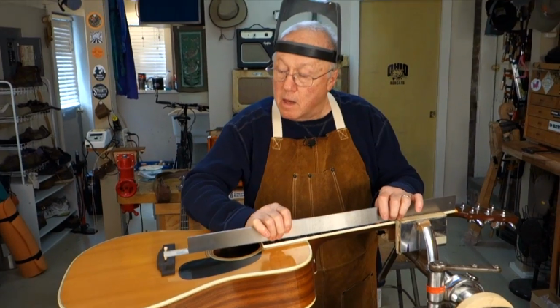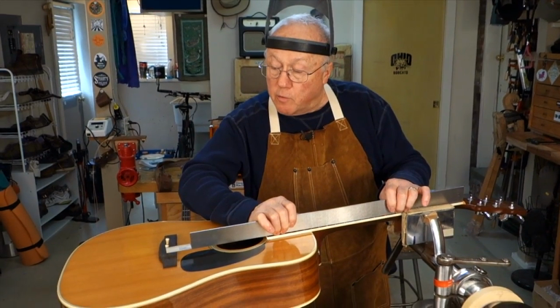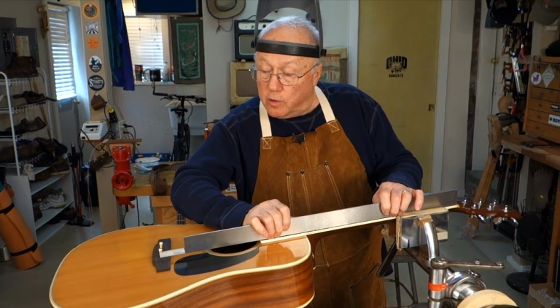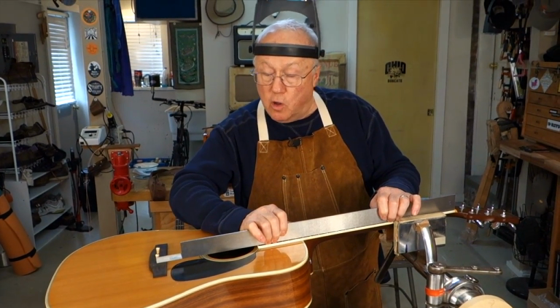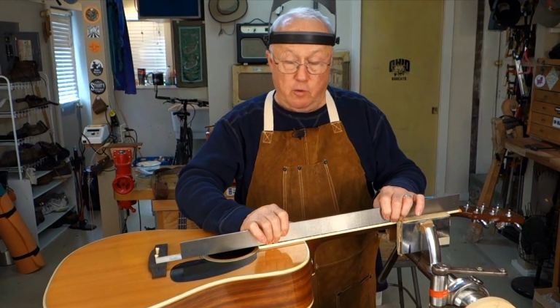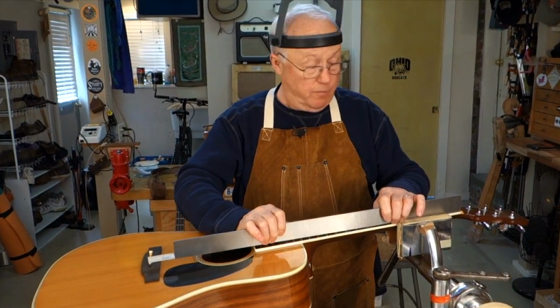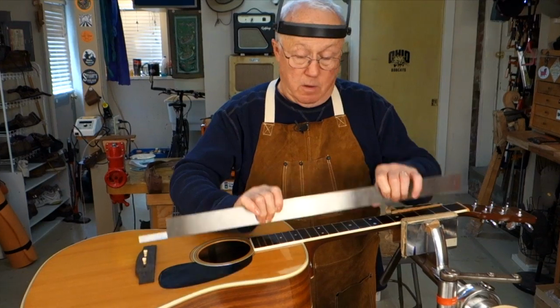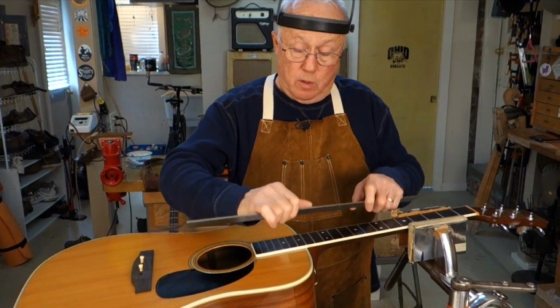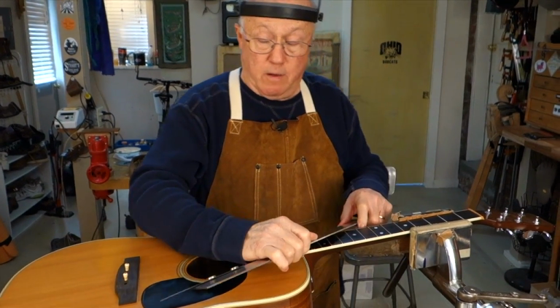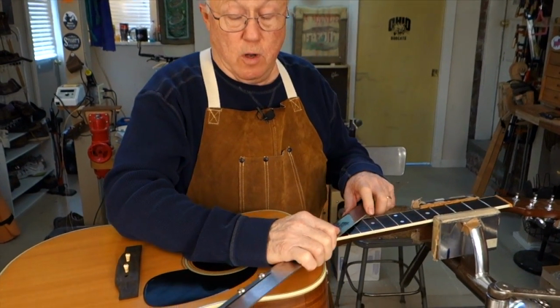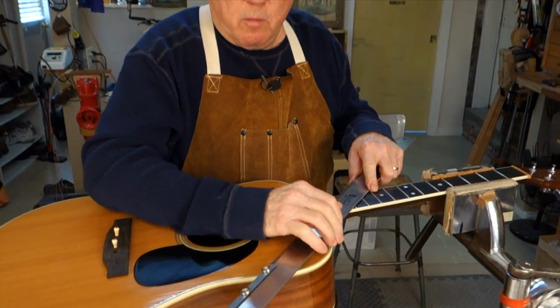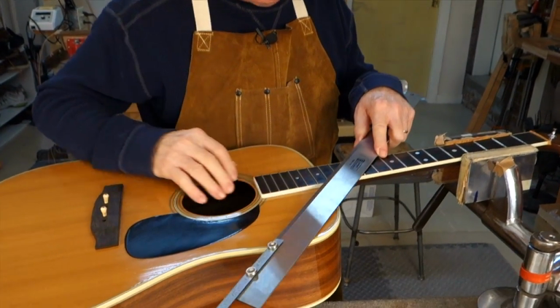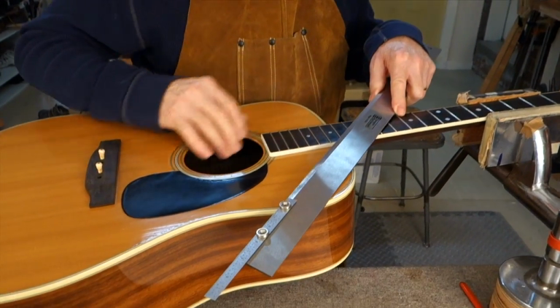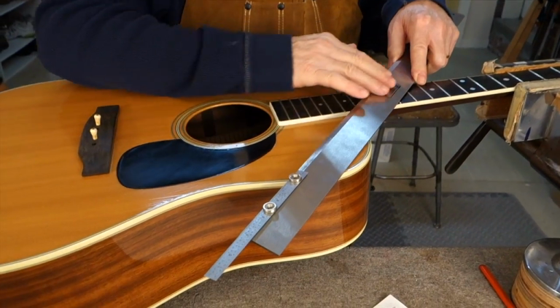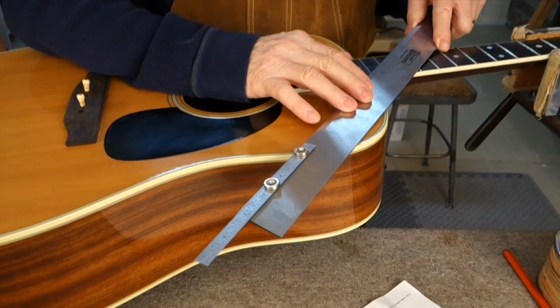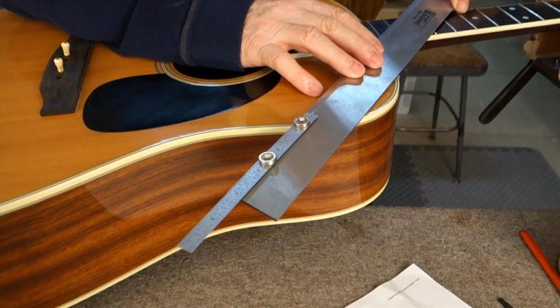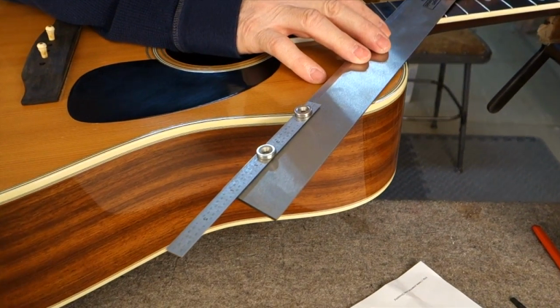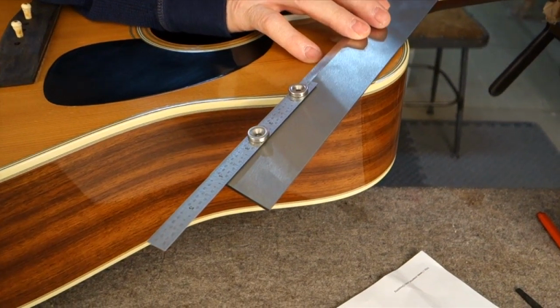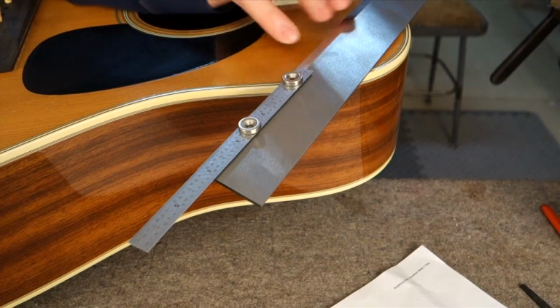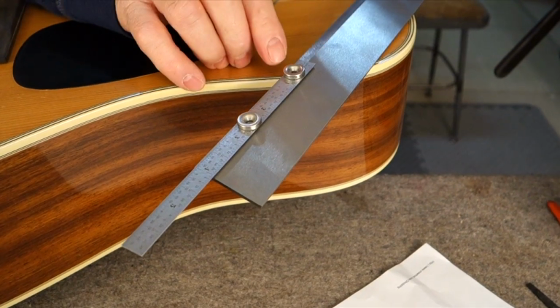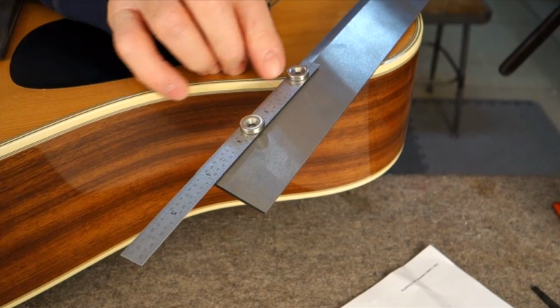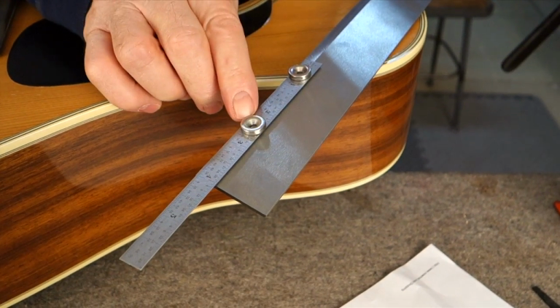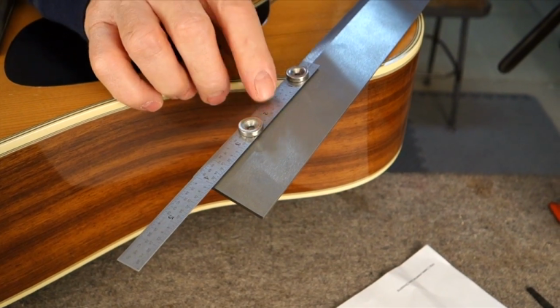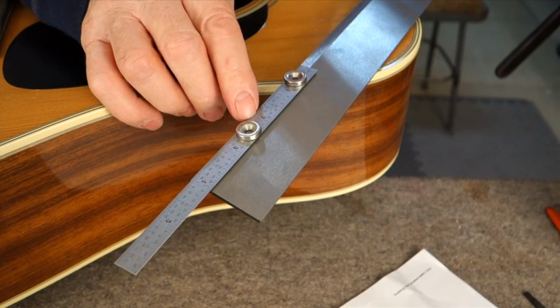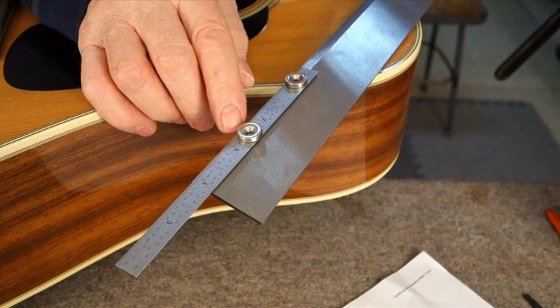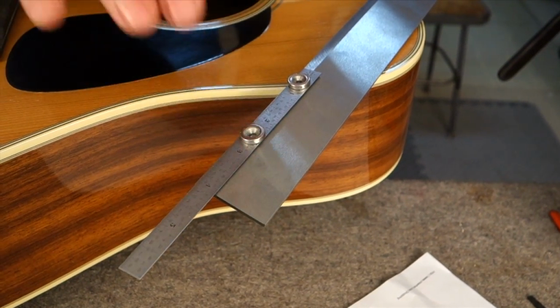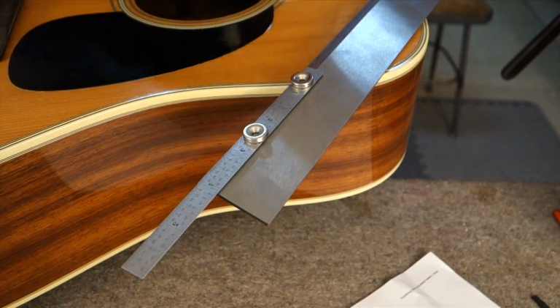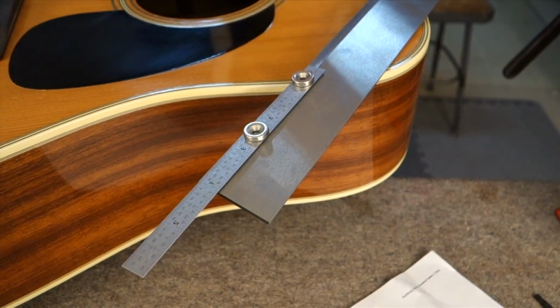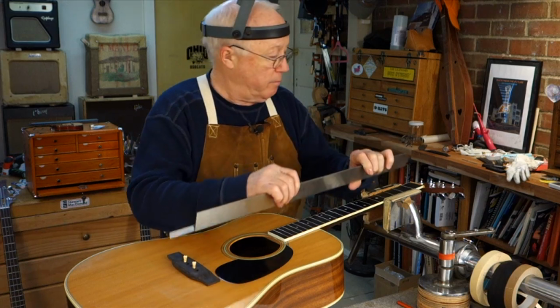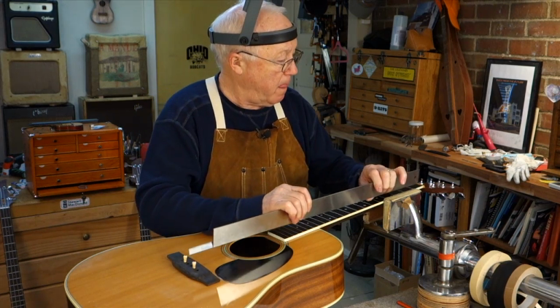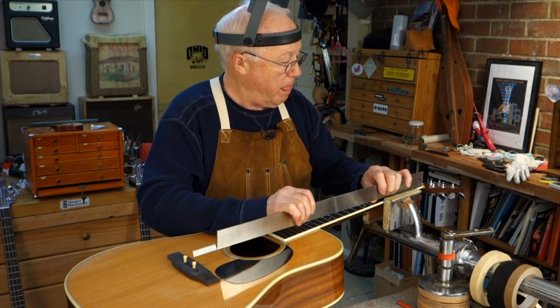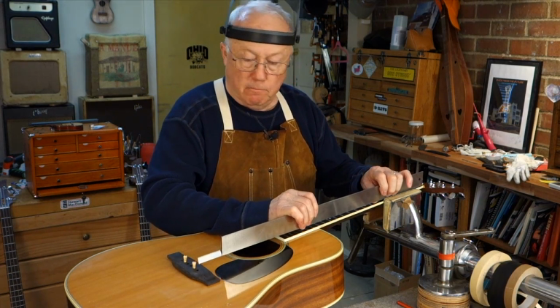I don't have a ruler that's long enough to measure twenty-five and whatever number of inches, but I do have a twenty-four inch straight edge. Here's an idea: take a couple of magnets and a six inch ruler and stick that to your straight edge — then you can measure out off the end.